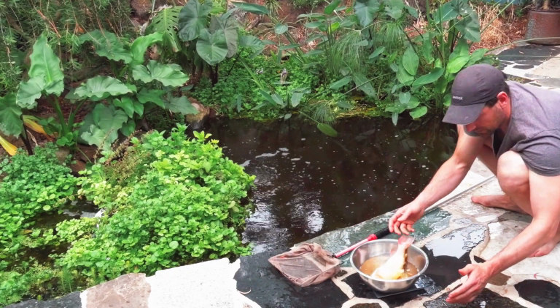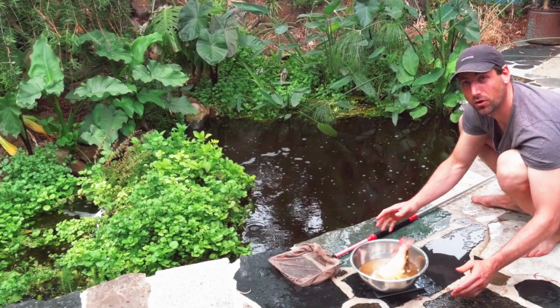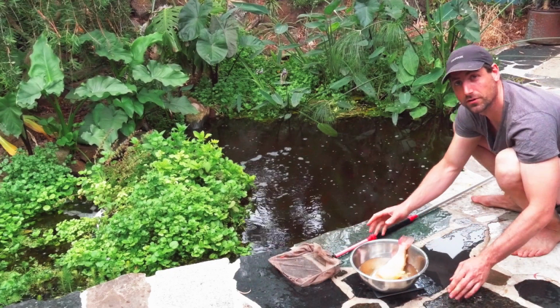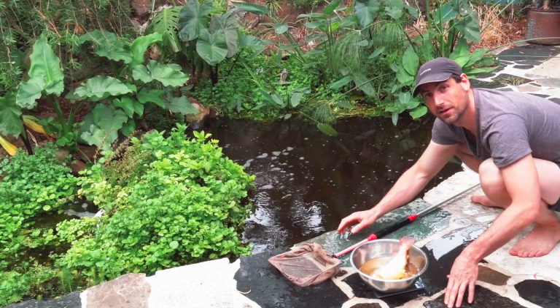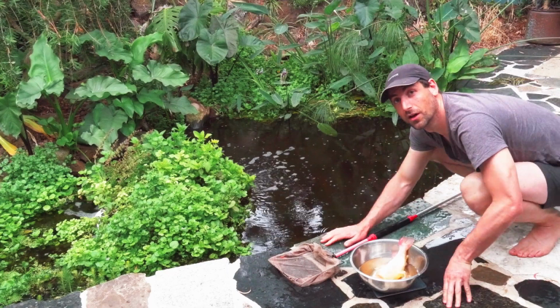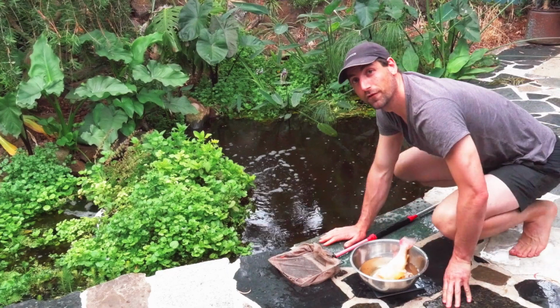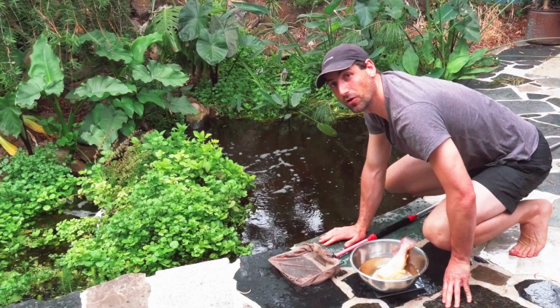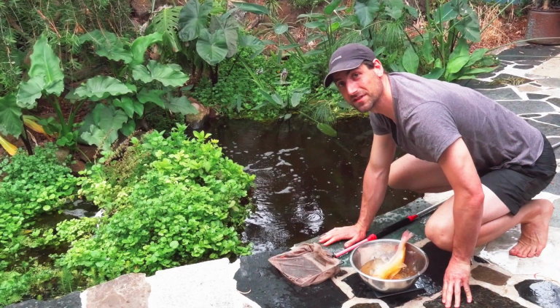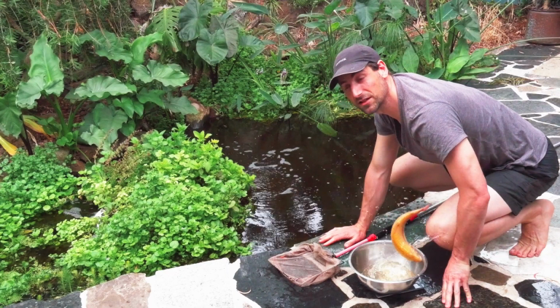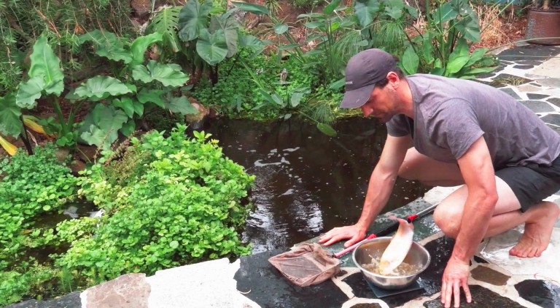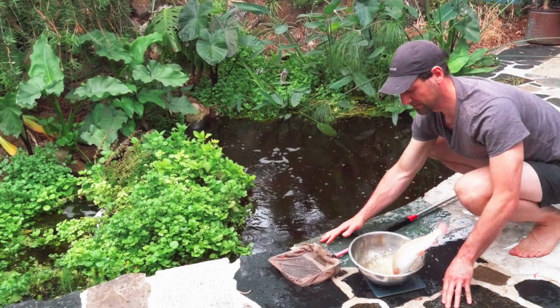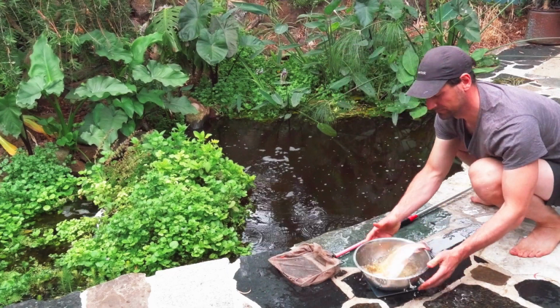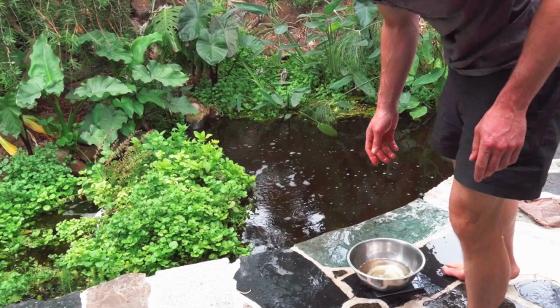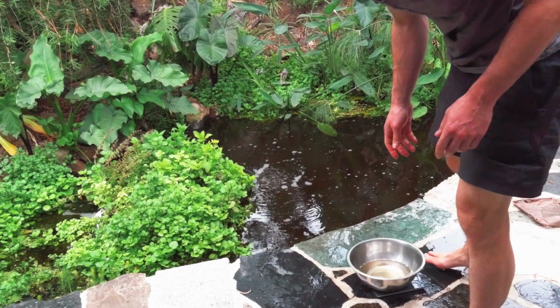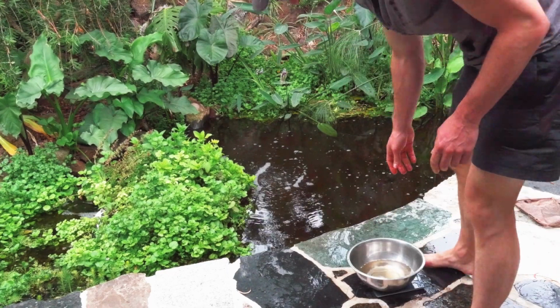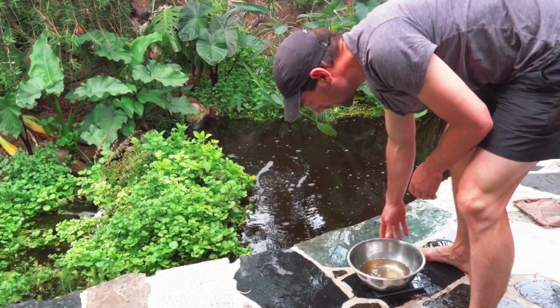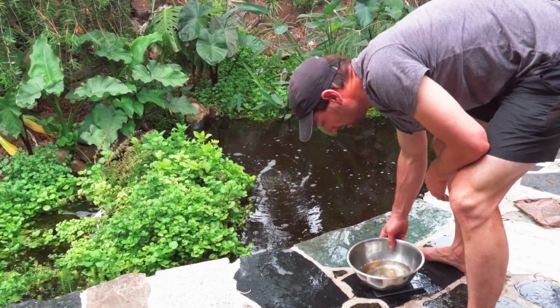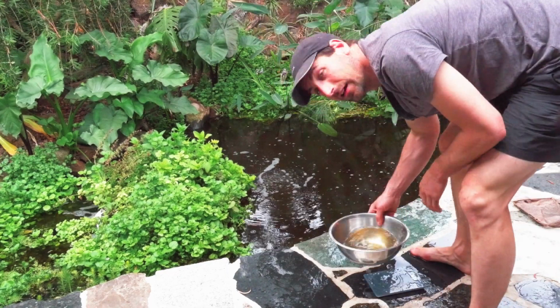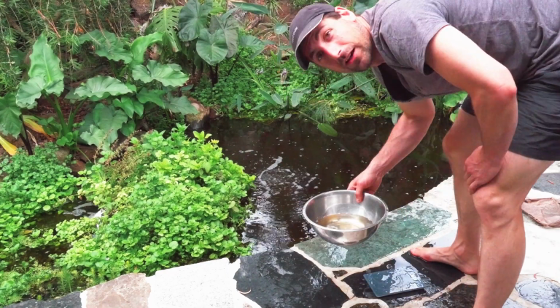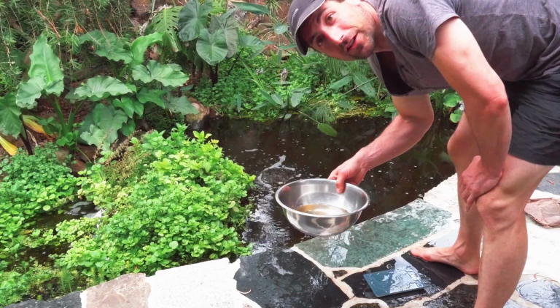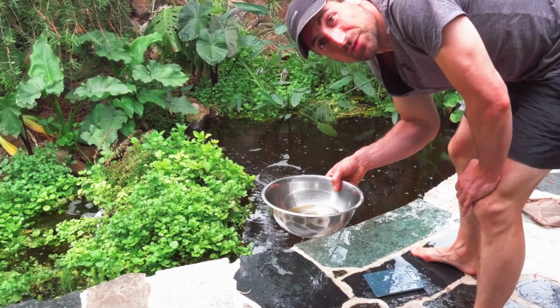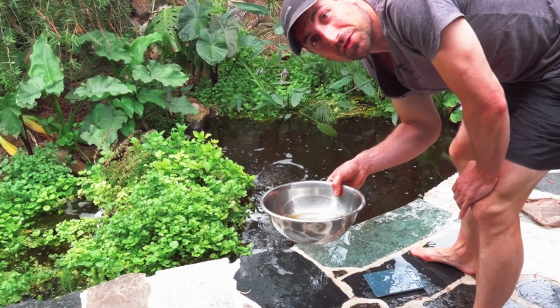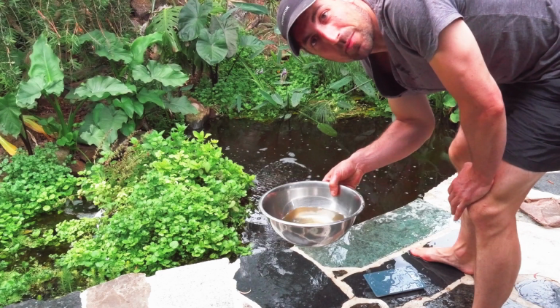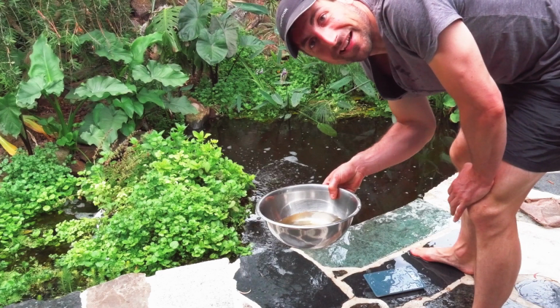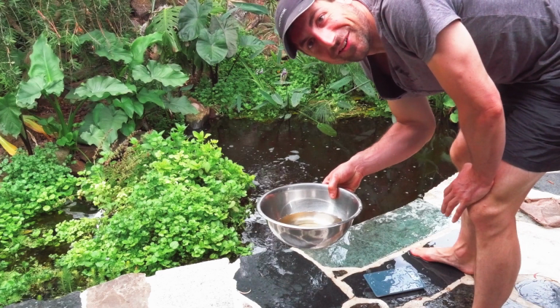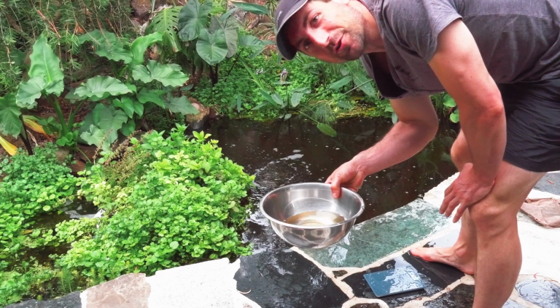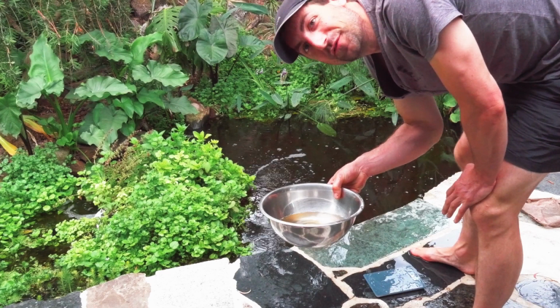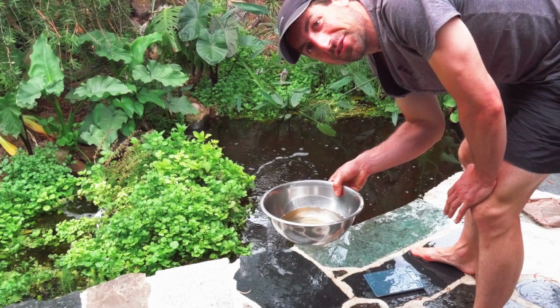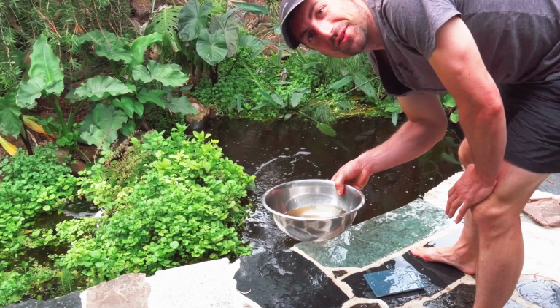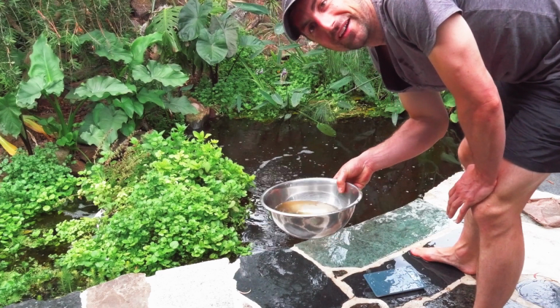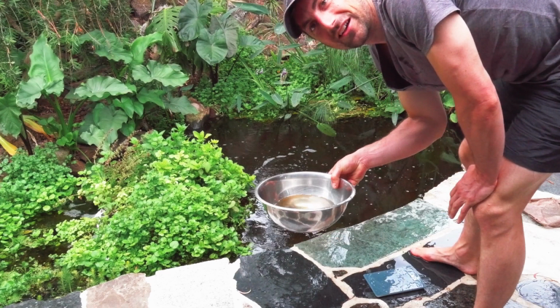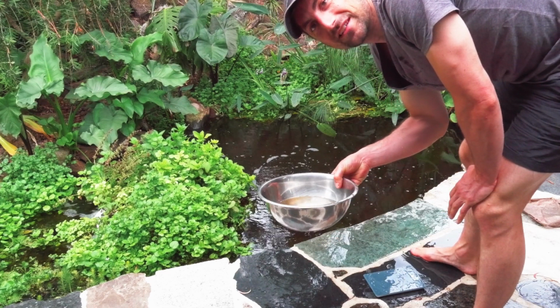Four hundred, four hundred sixty grams. Okay, this was a very bad idea. I'm going to find another container.